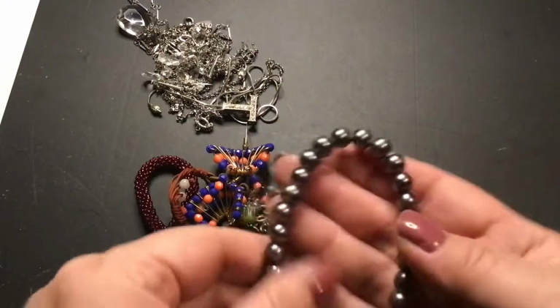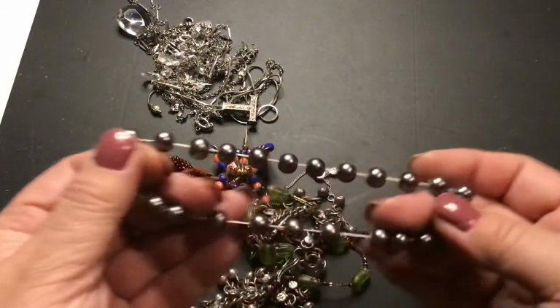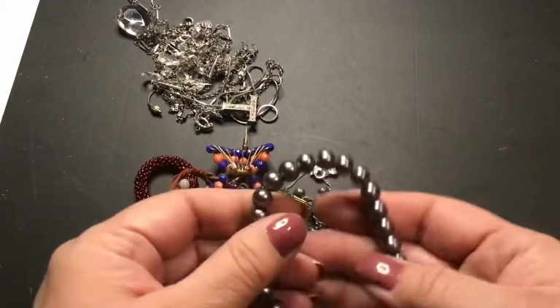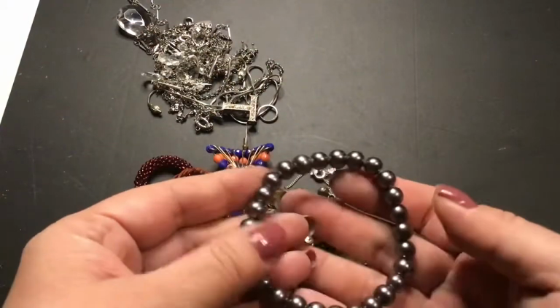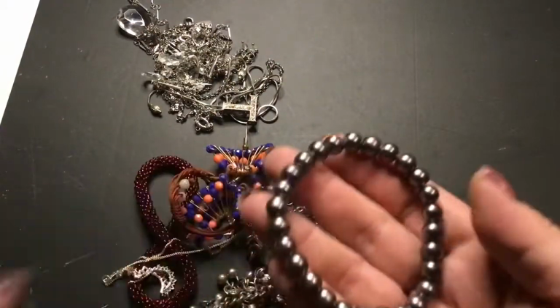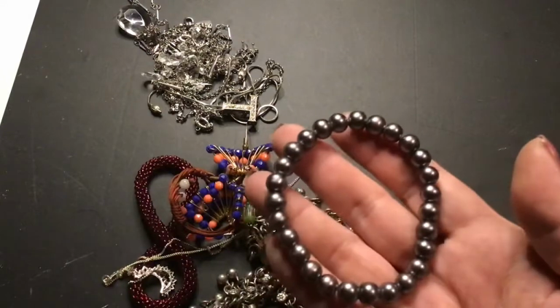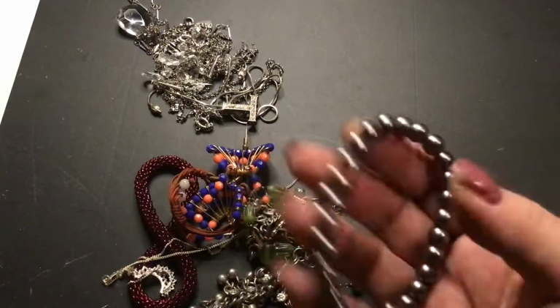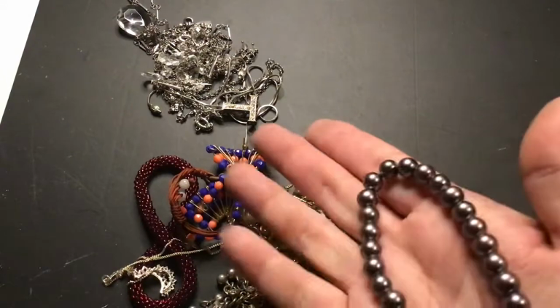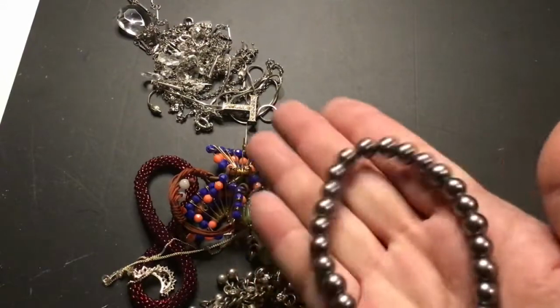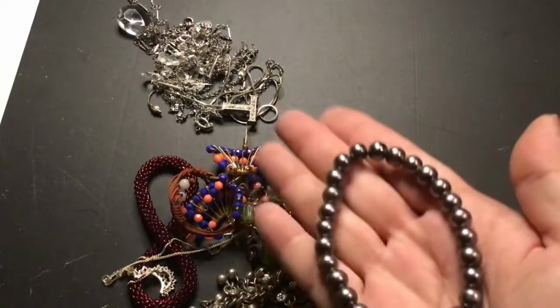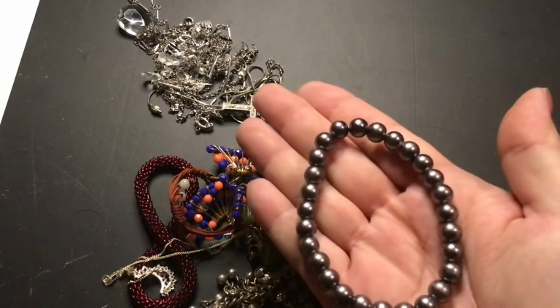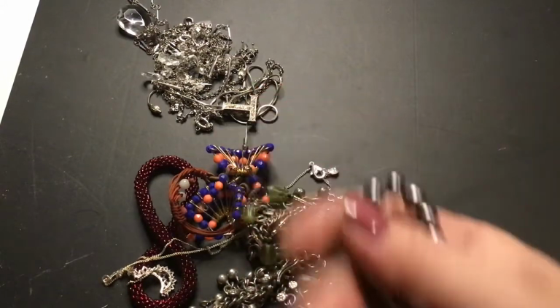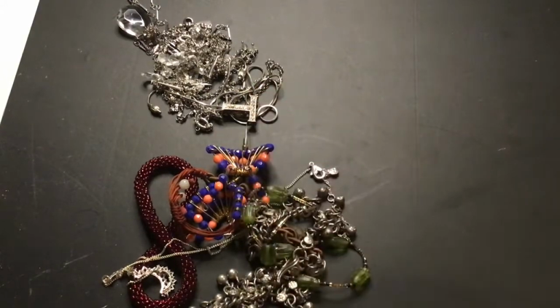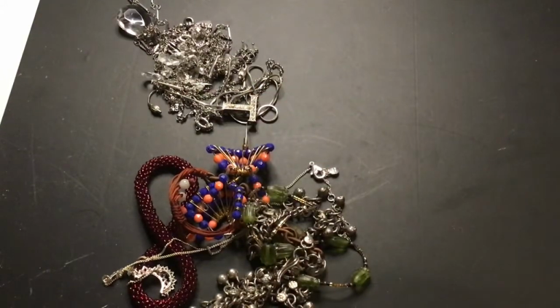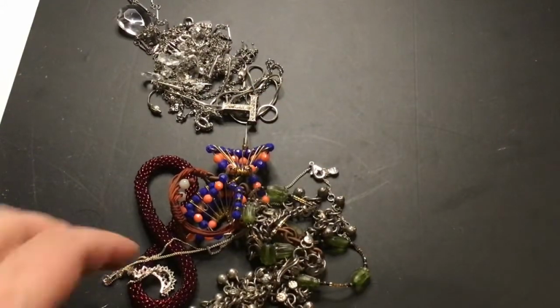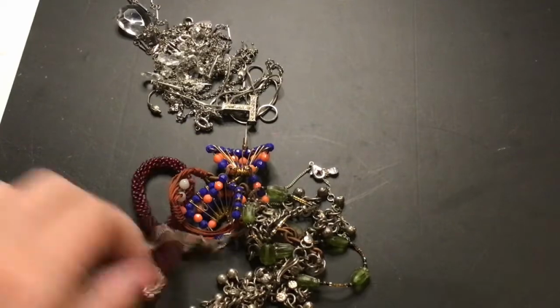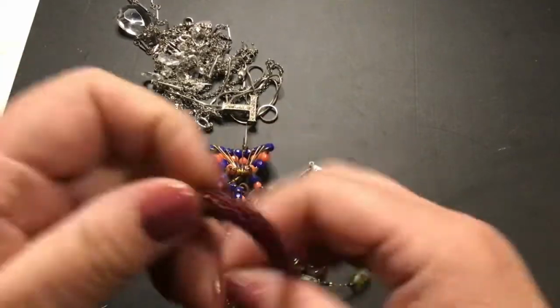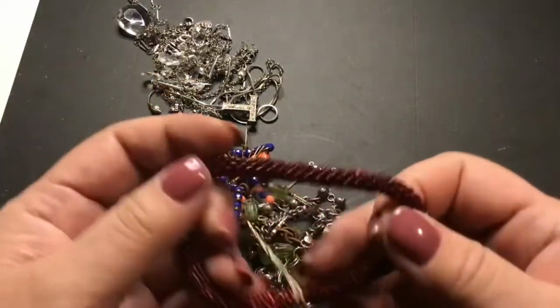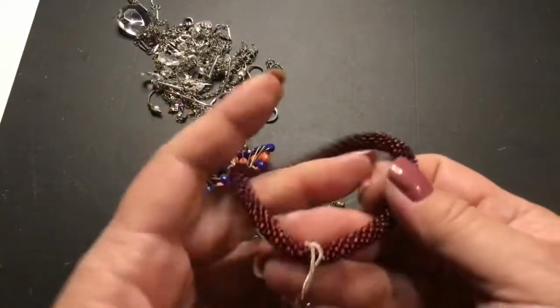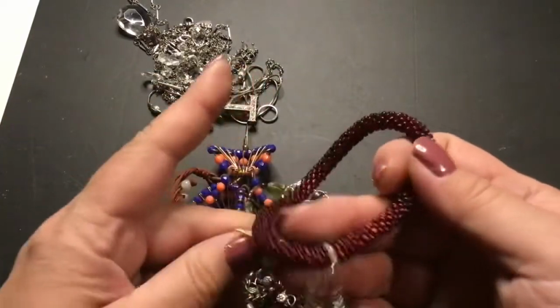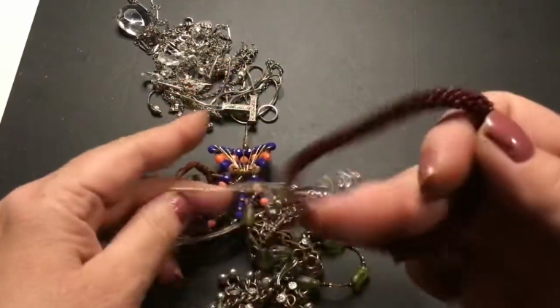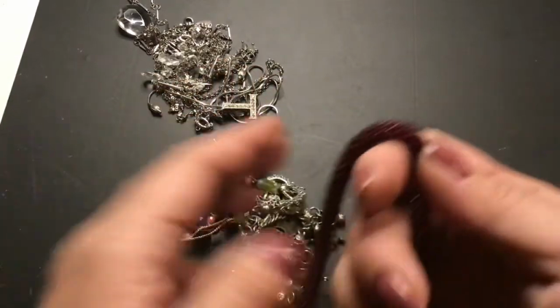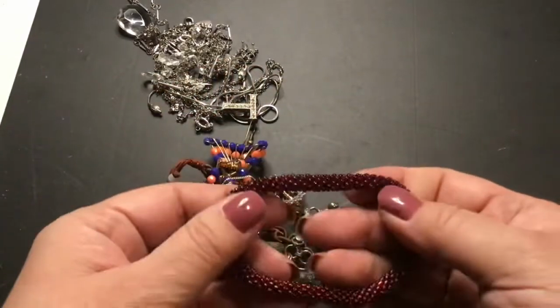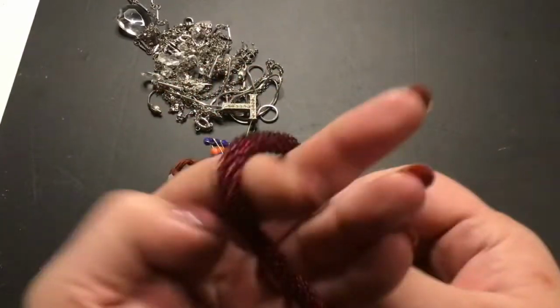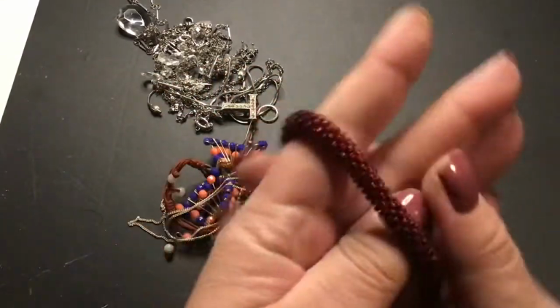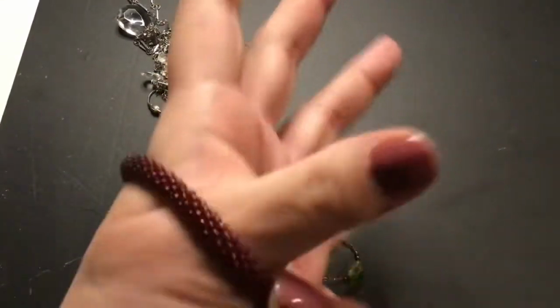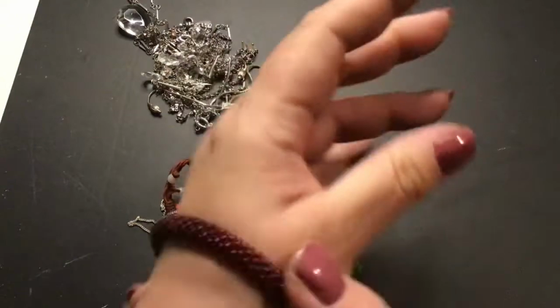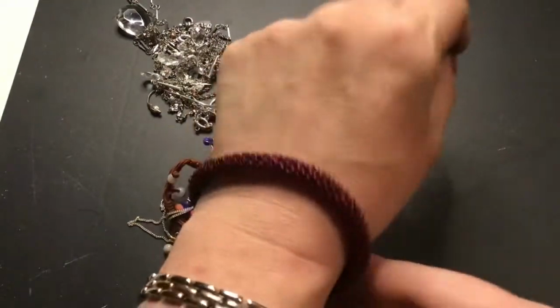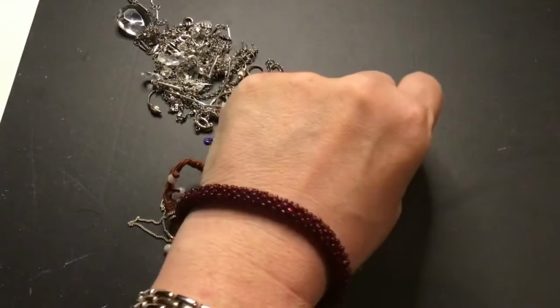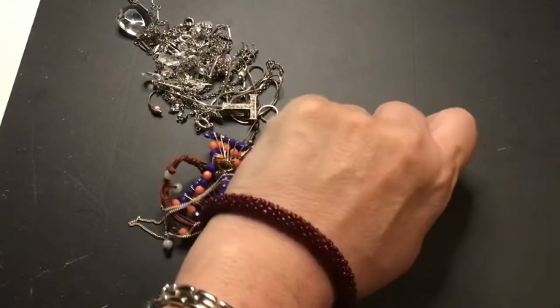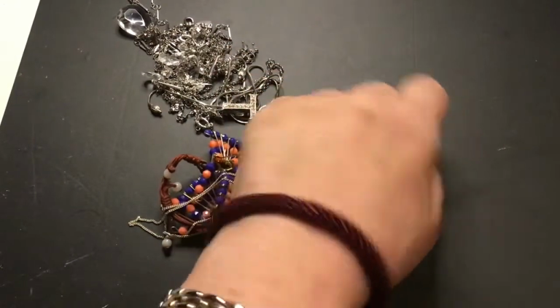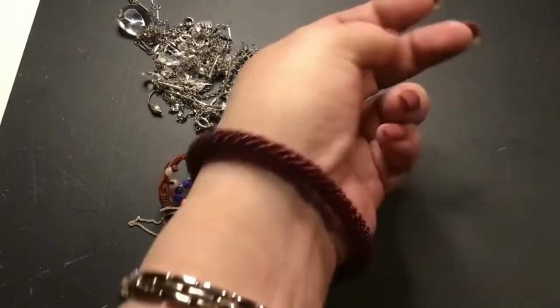Faux pearl — glass pearl, so they're heavy and cold. These are peace pieces. I love these — they roll on, and I like that color. It's like a blood red — it's a nice color.